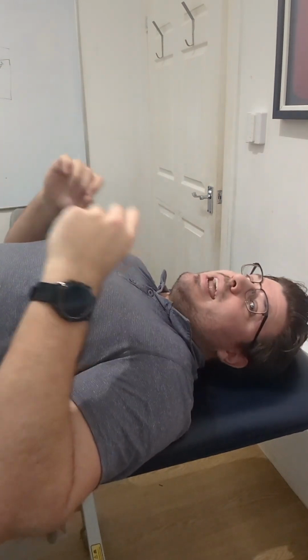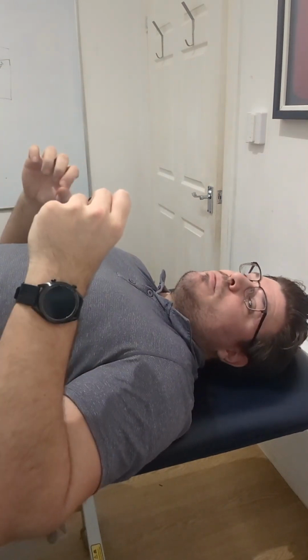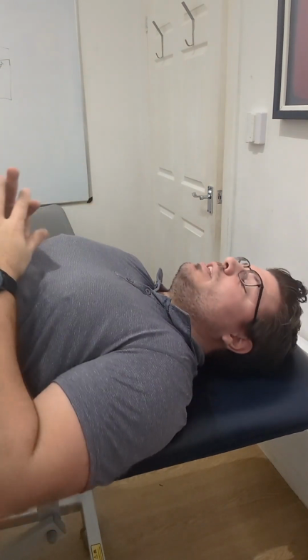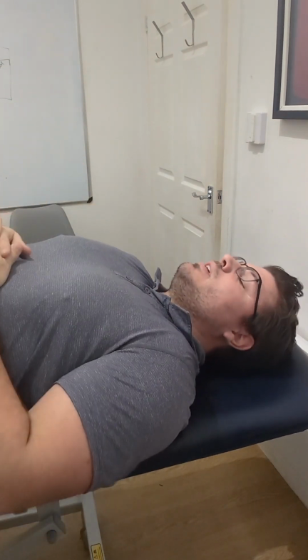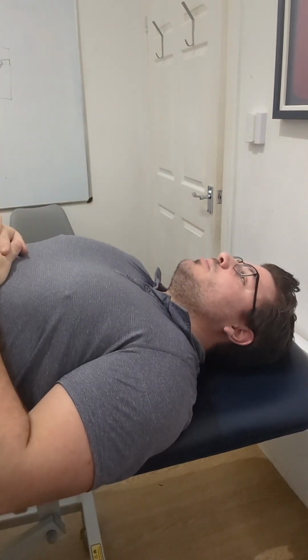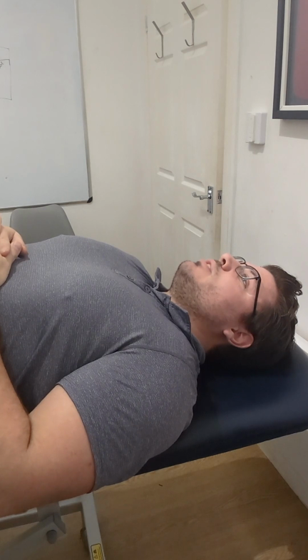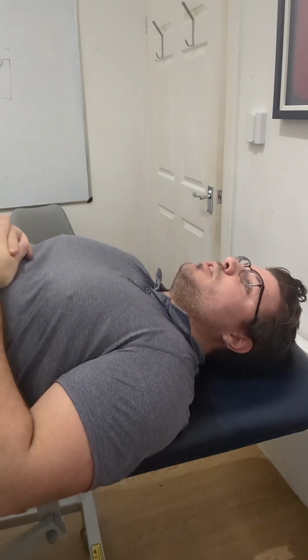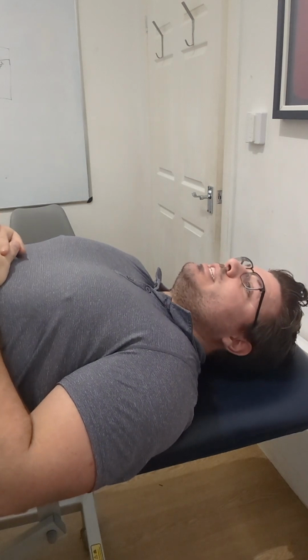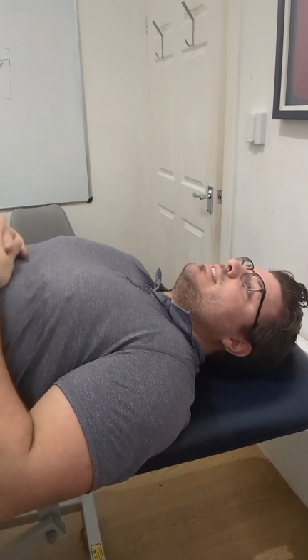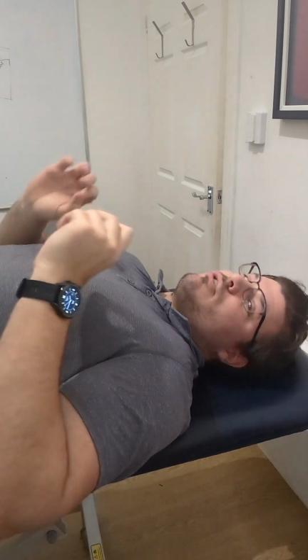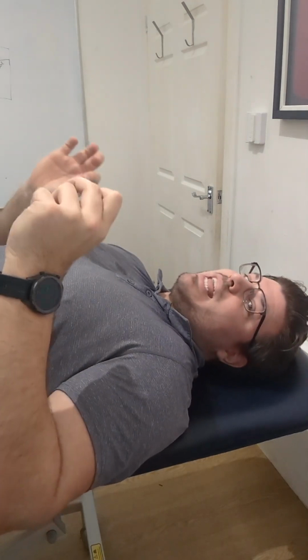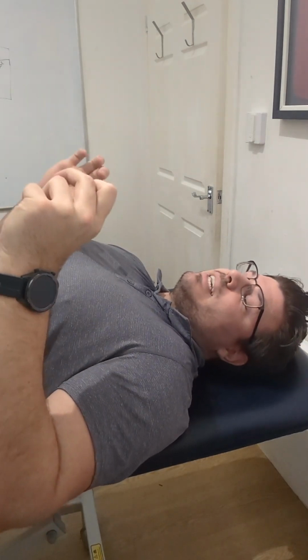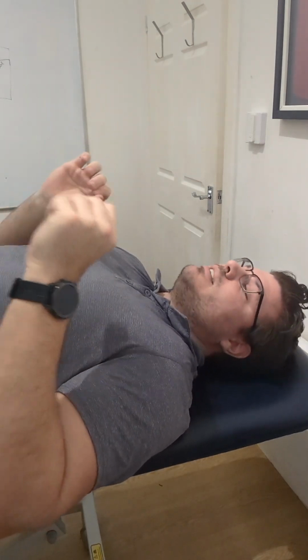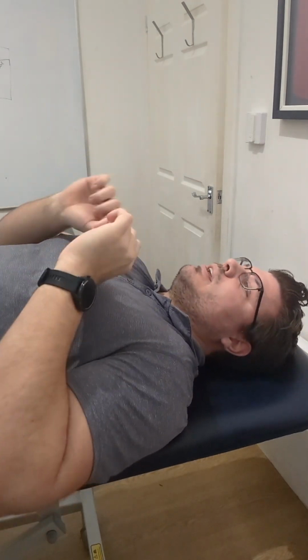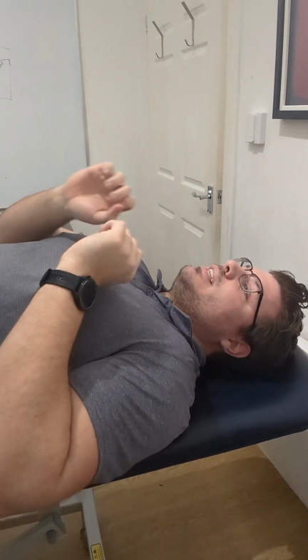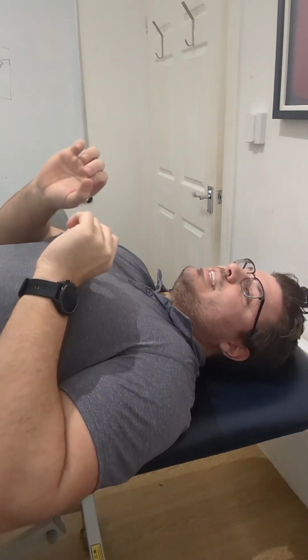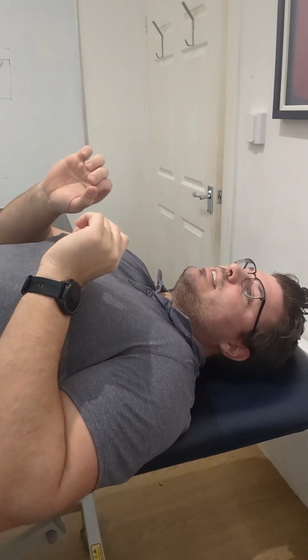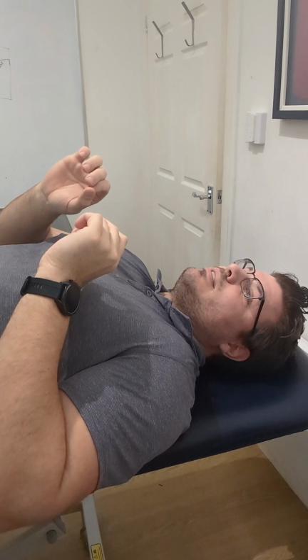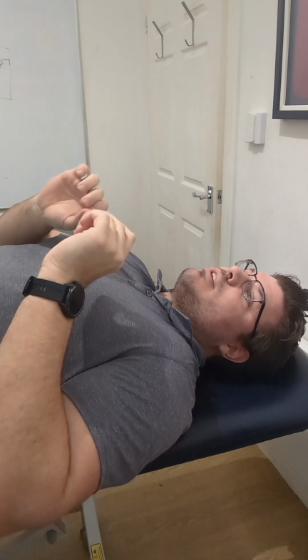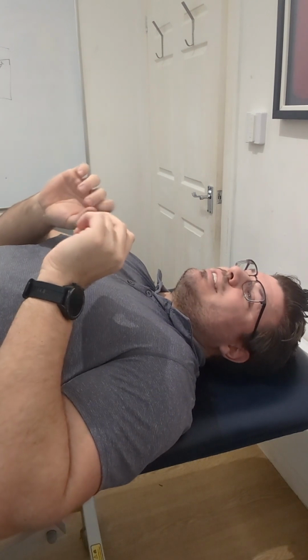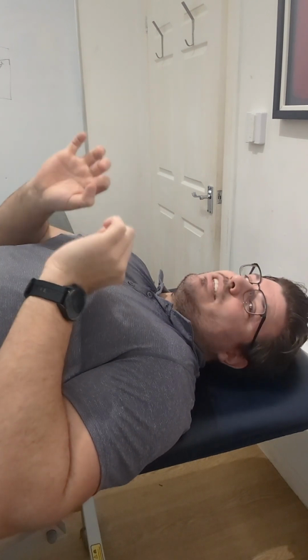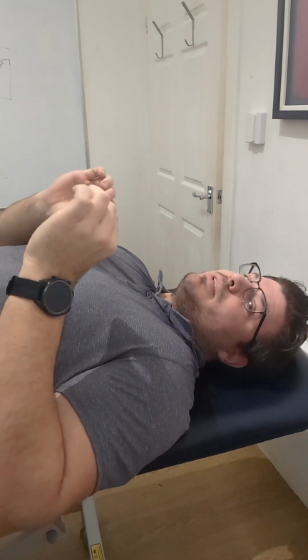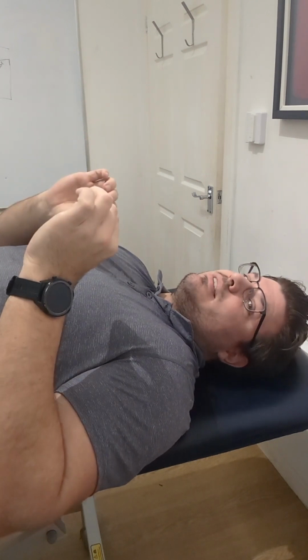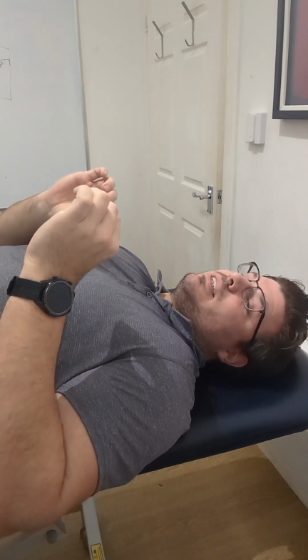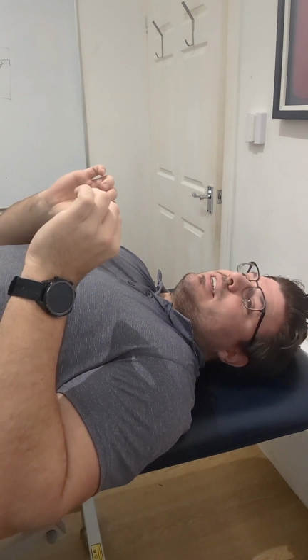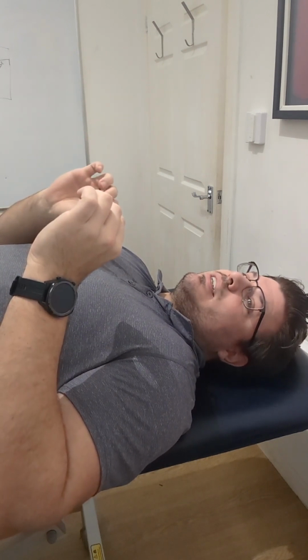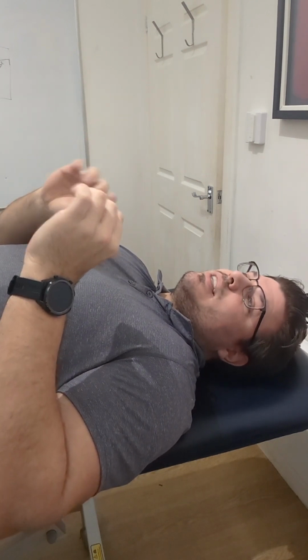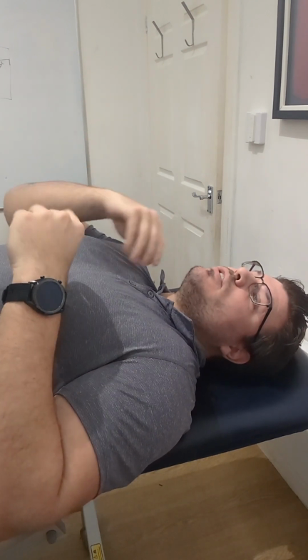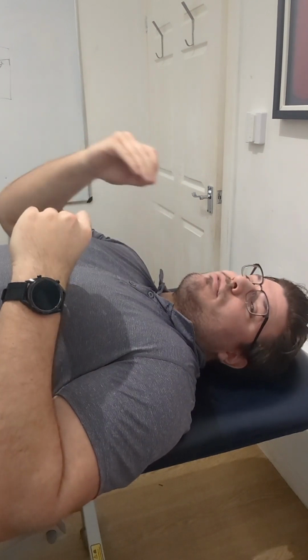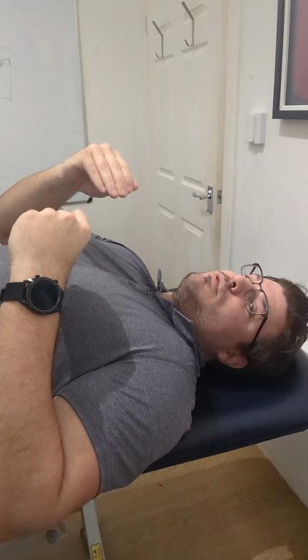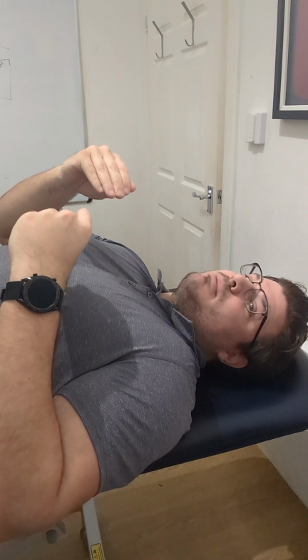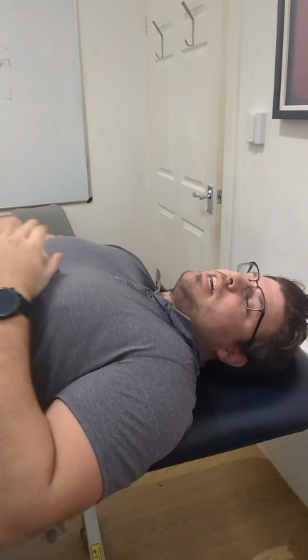Now what we do is we're going to try and put a bit of resistance and contract-relax again. So 10 seconds contract at 10 to 20 percent. Then we're going to do that three to four times each time.